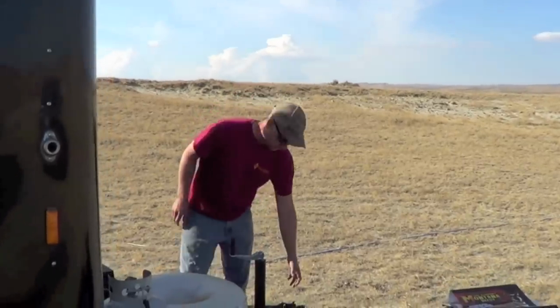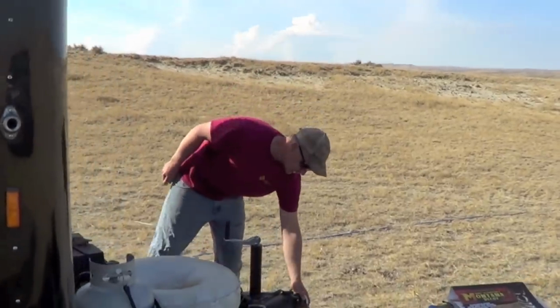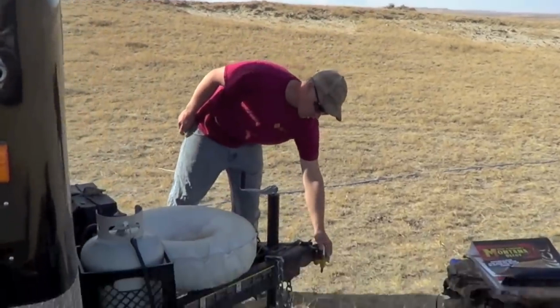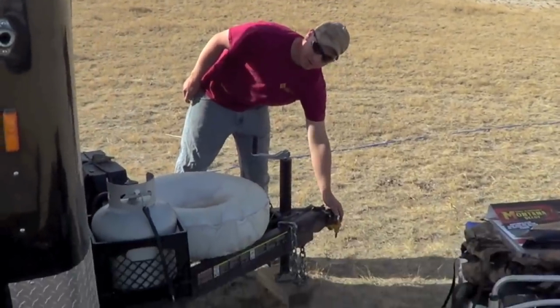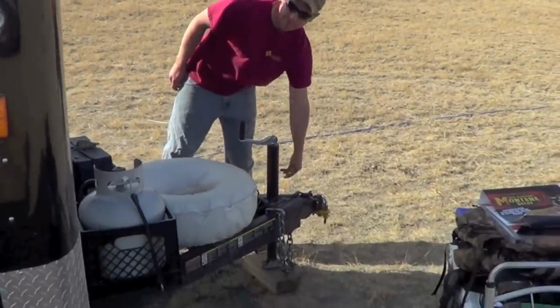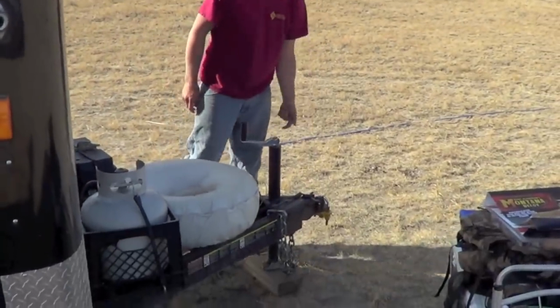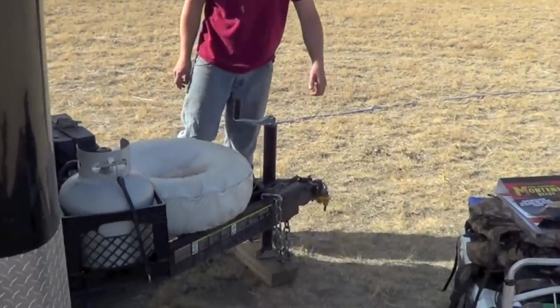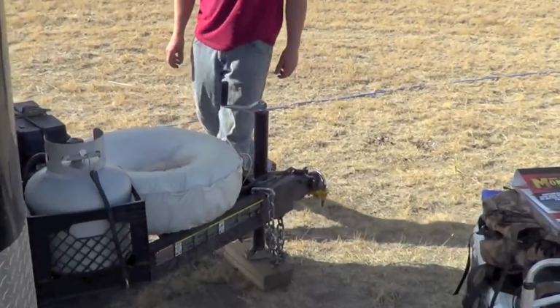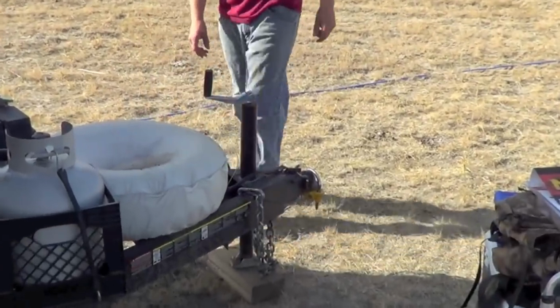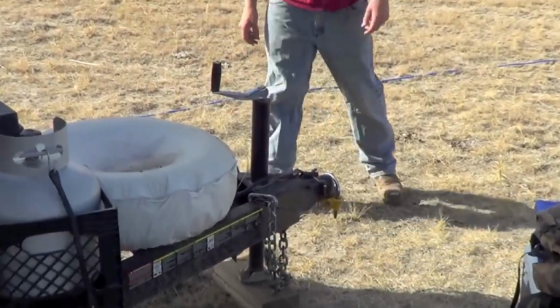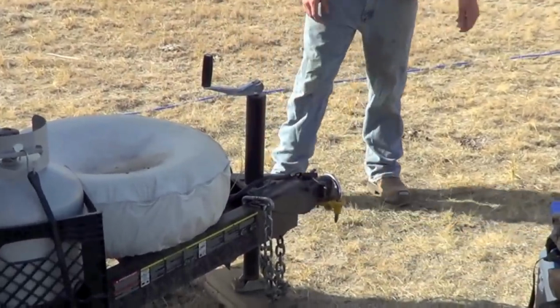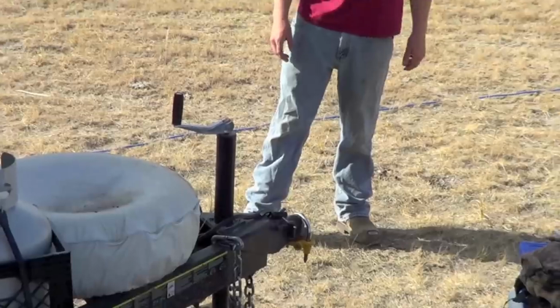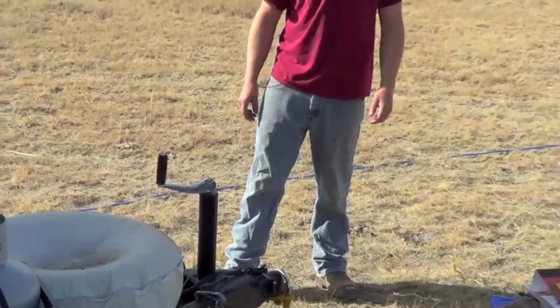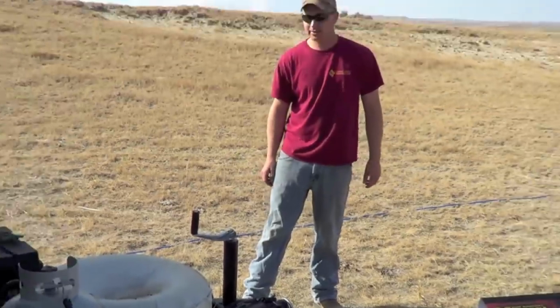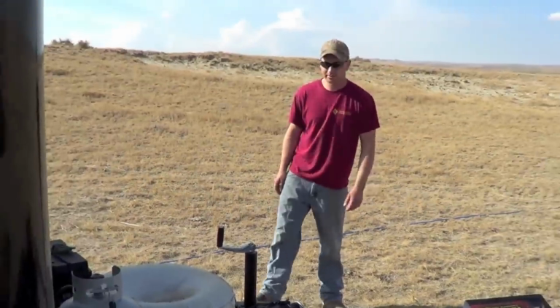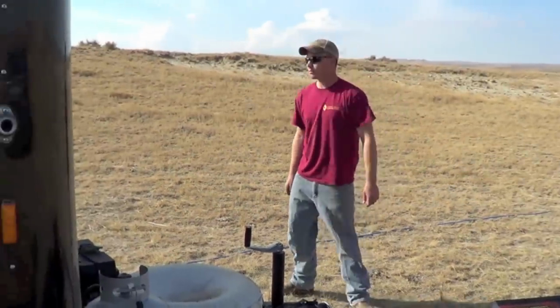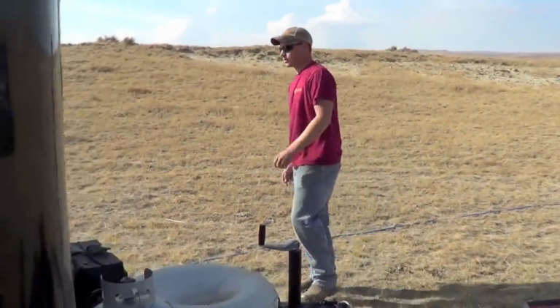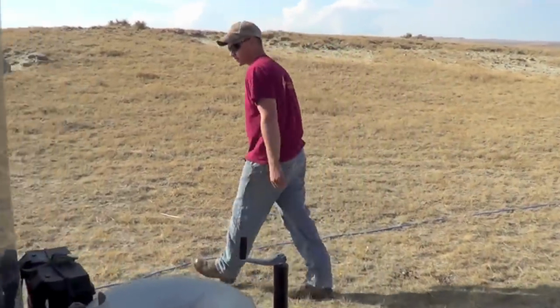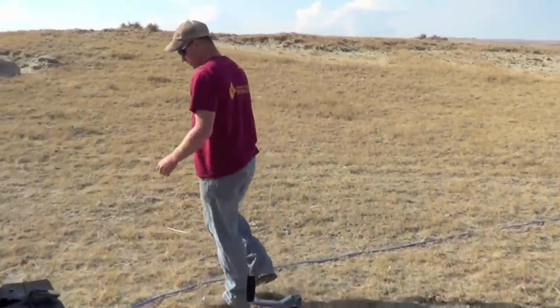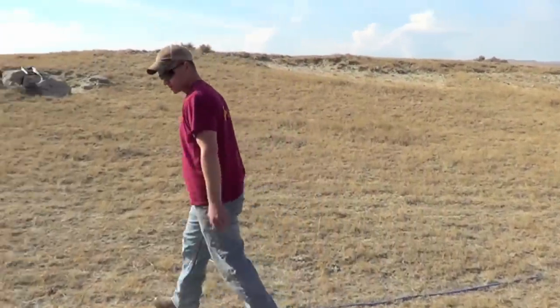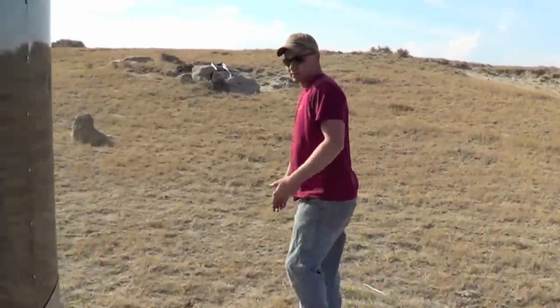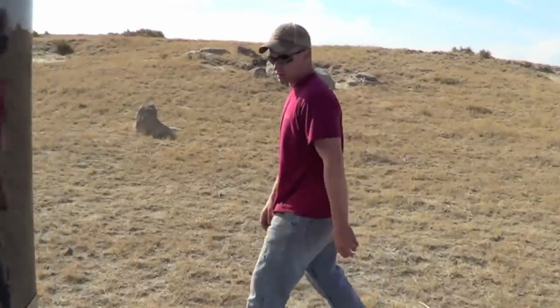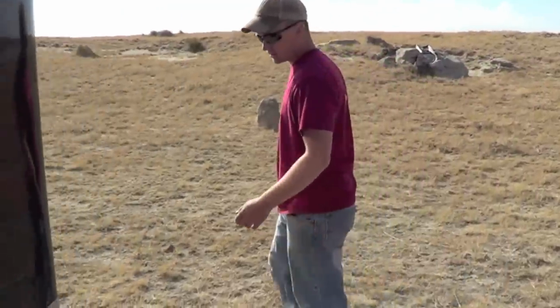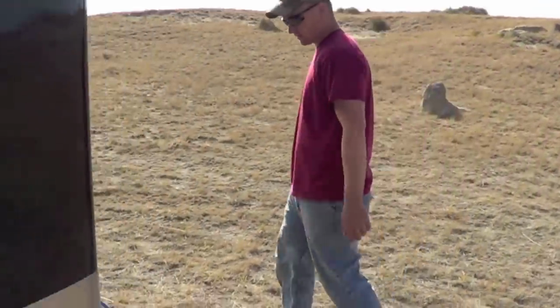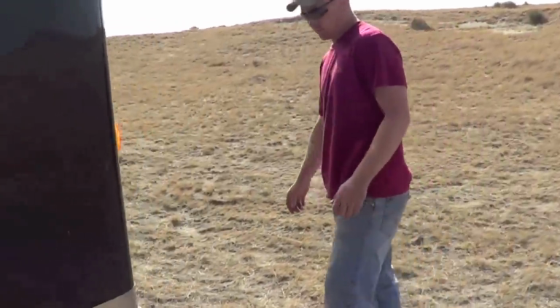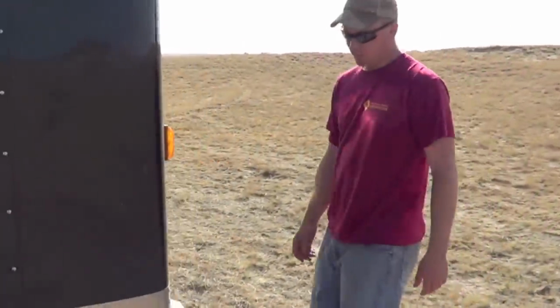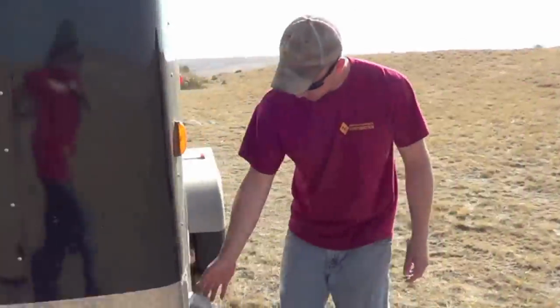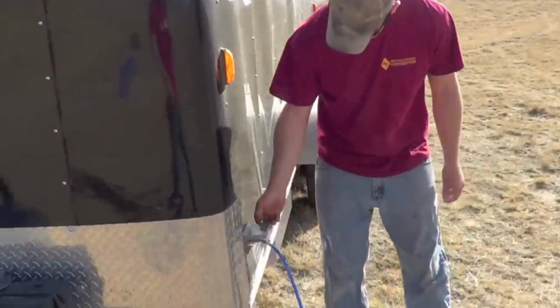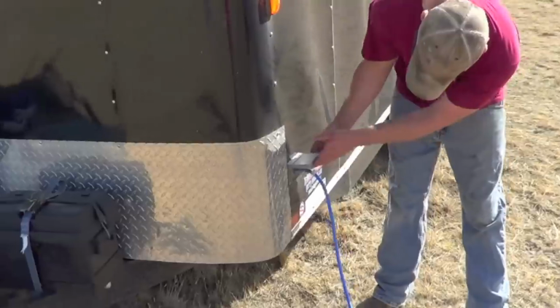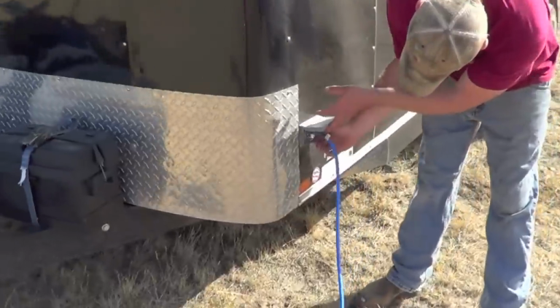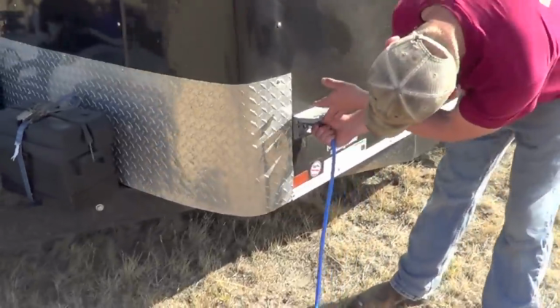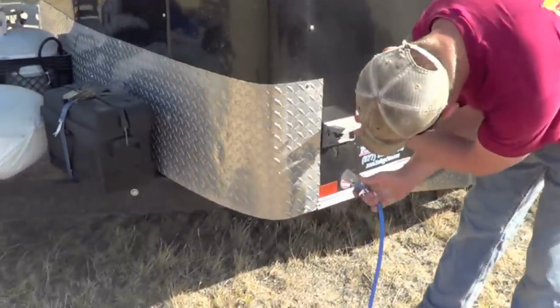It's also got a nice lock for it. We're out here and it's unattended most of the day, so we make sure it's here when we get back. We built in a nice plug-in here for the generator.